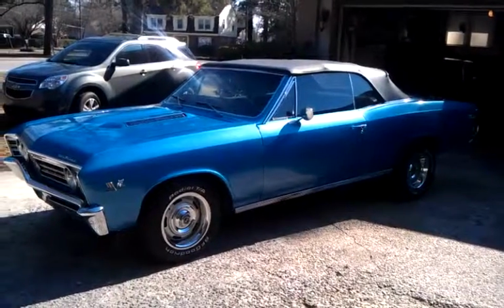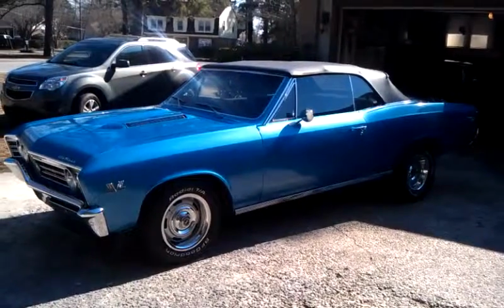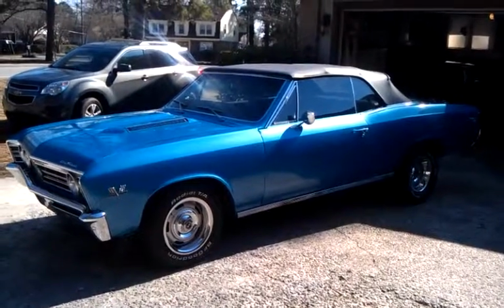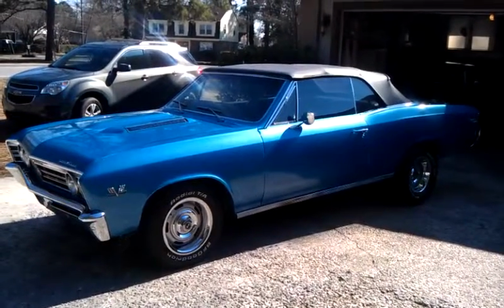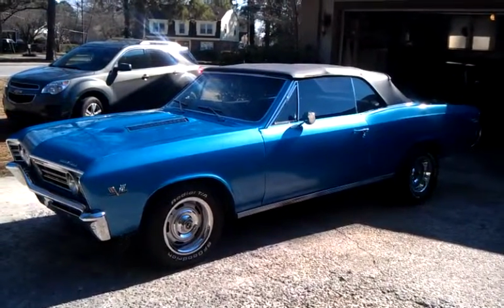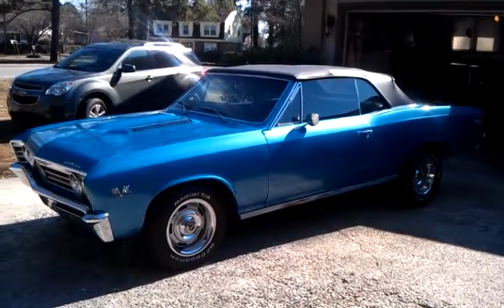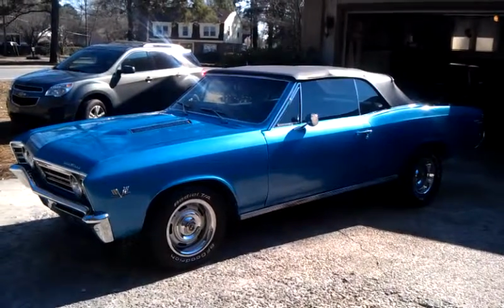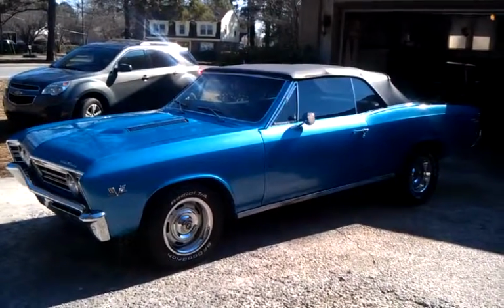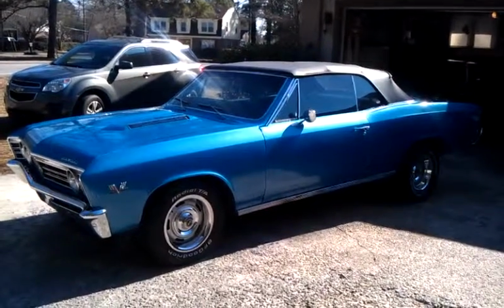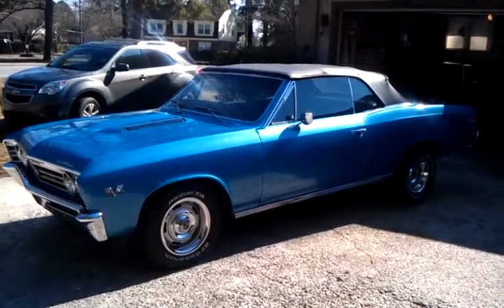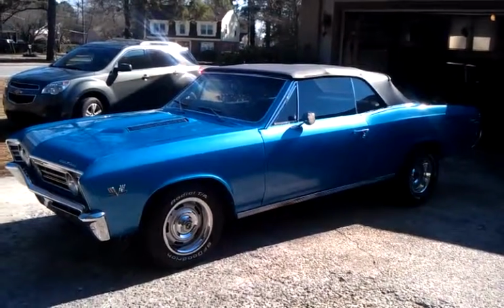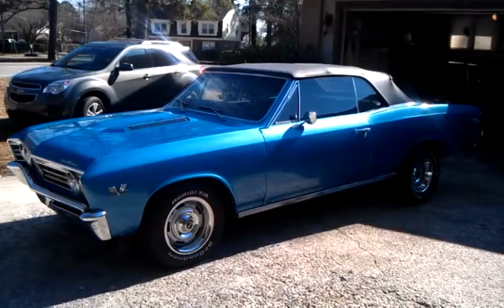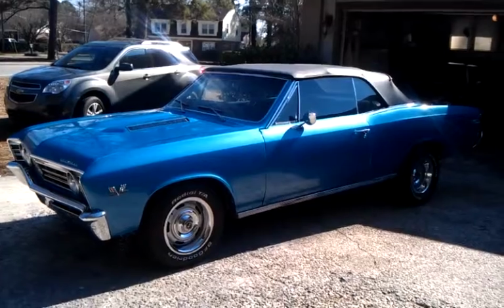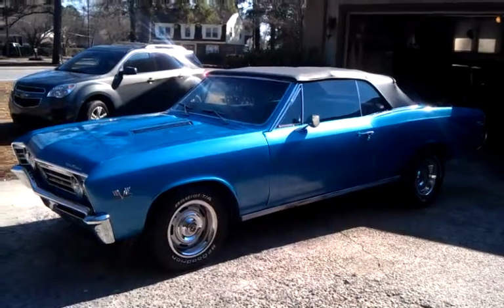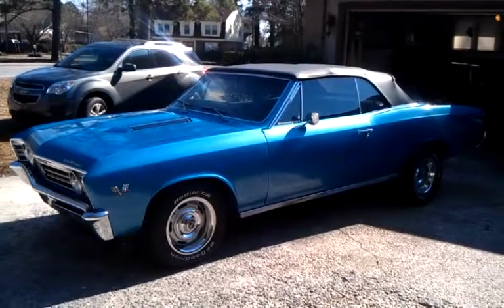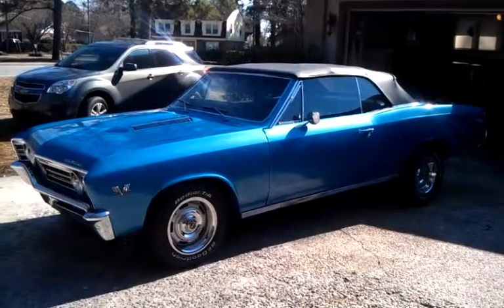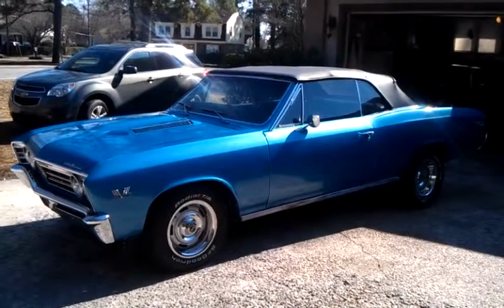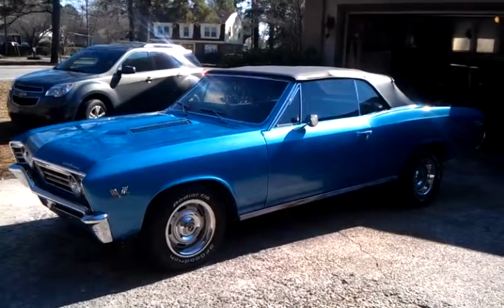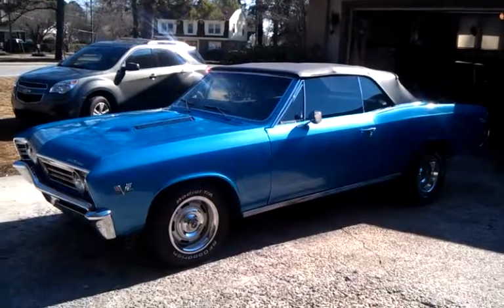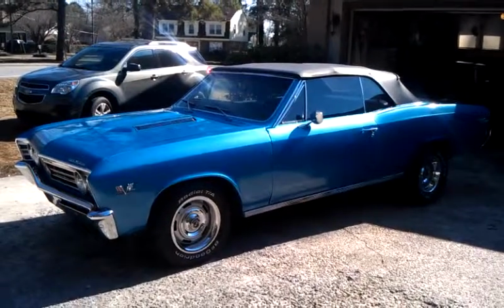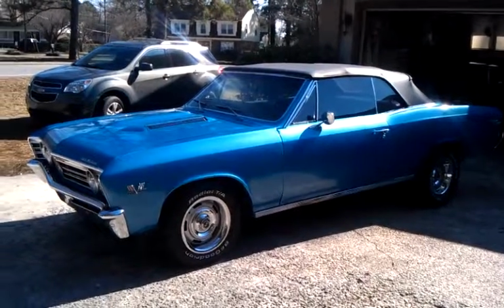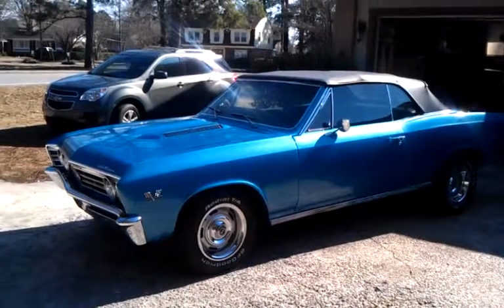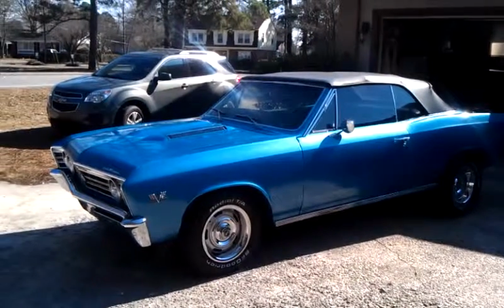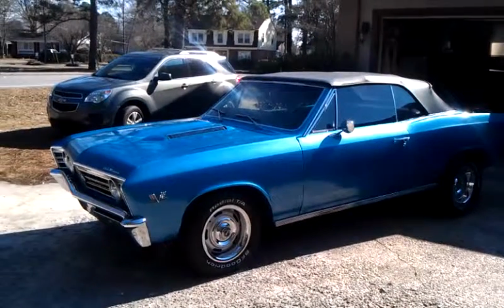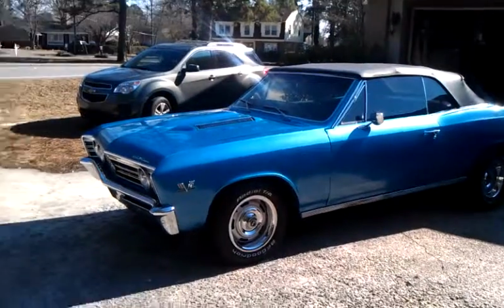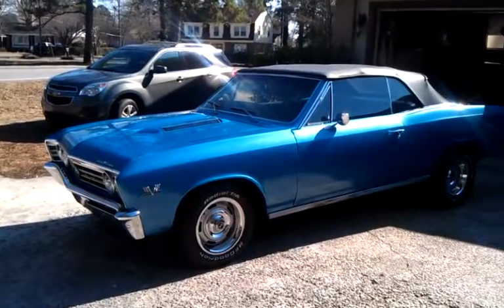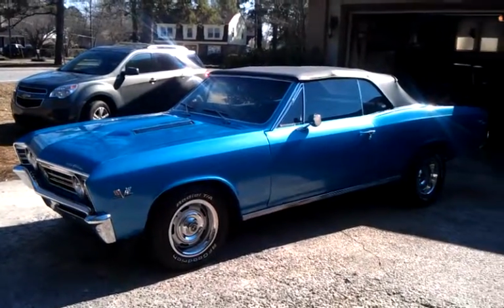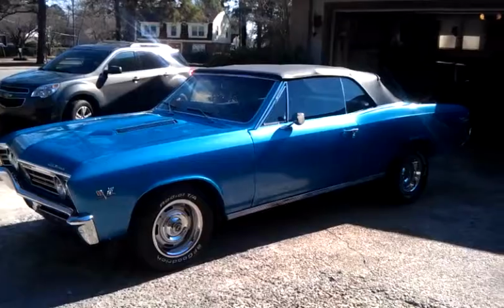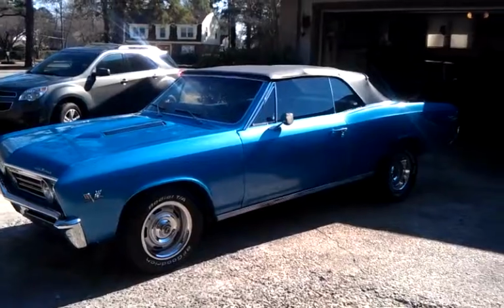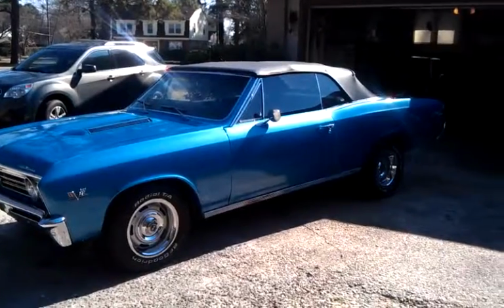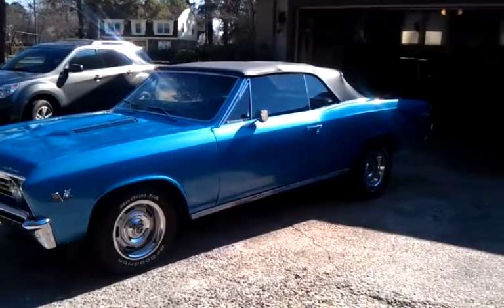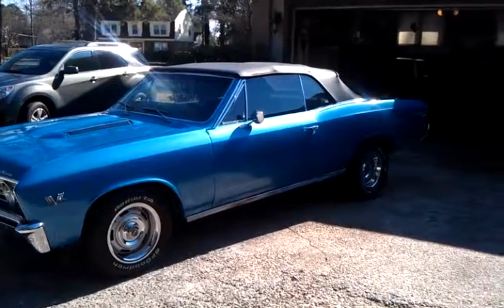This is my 1967 Chevelle convertible SS clone before the minor restoration that we're going to do to the car.